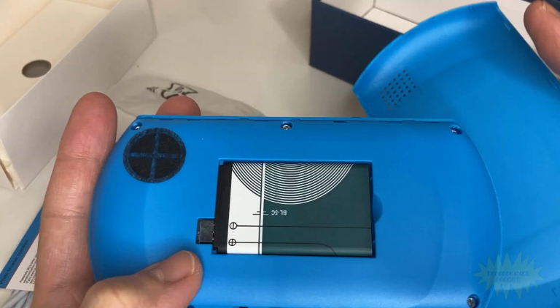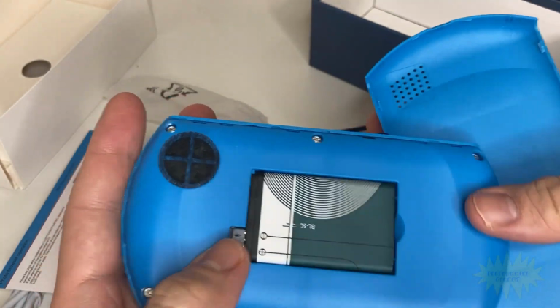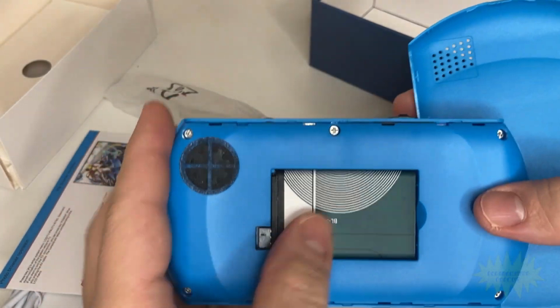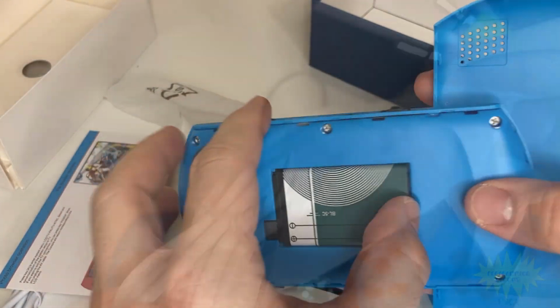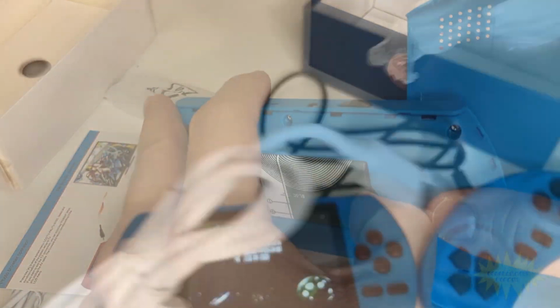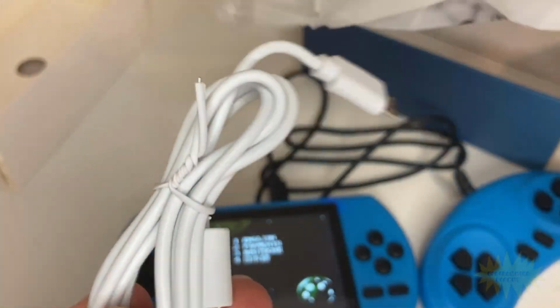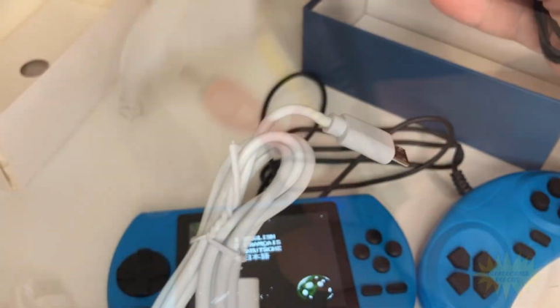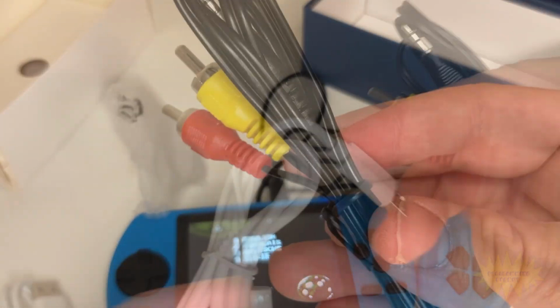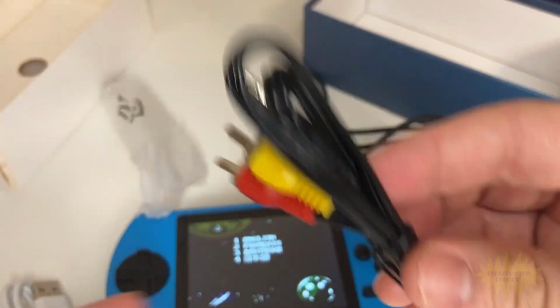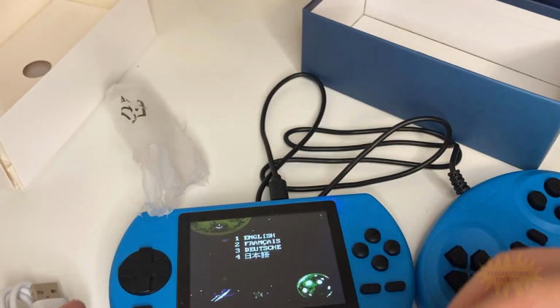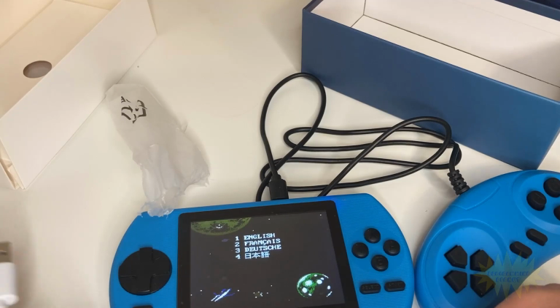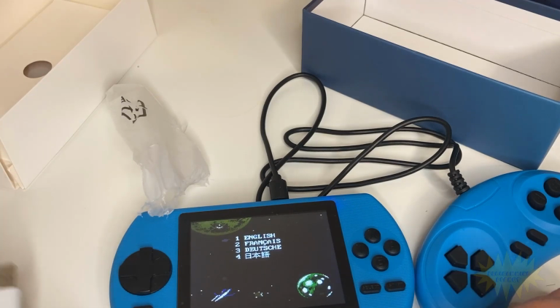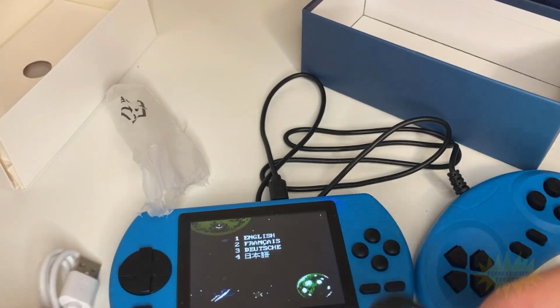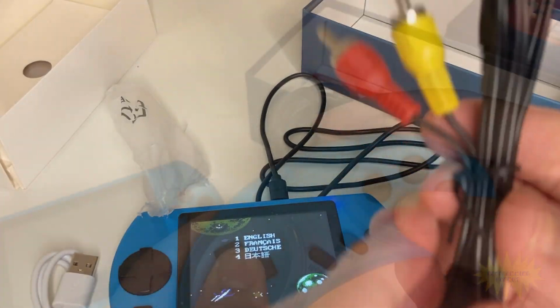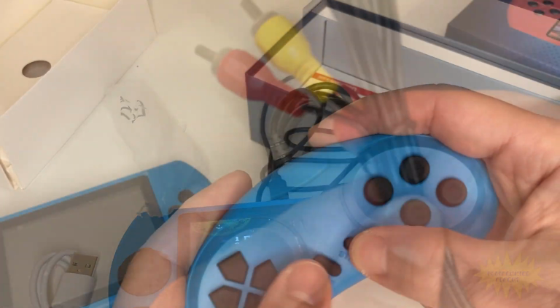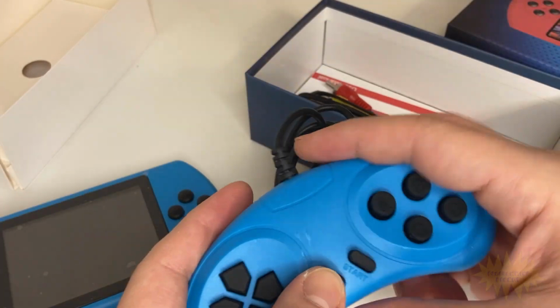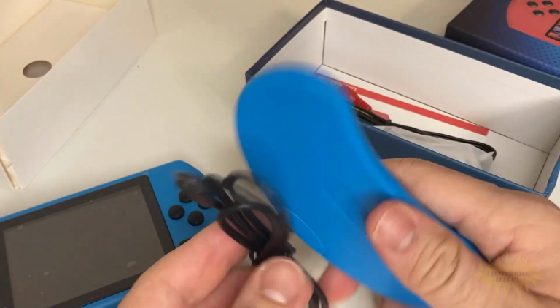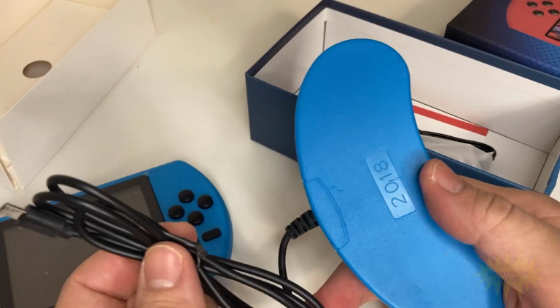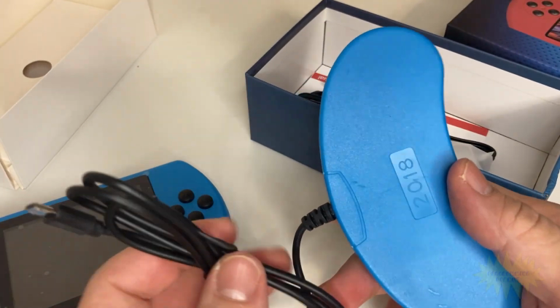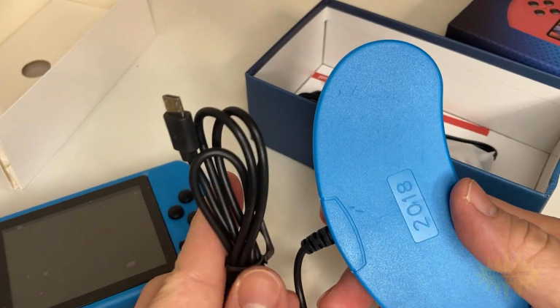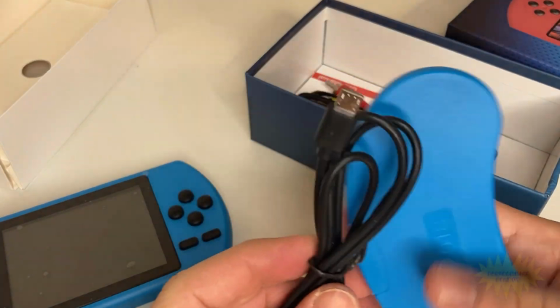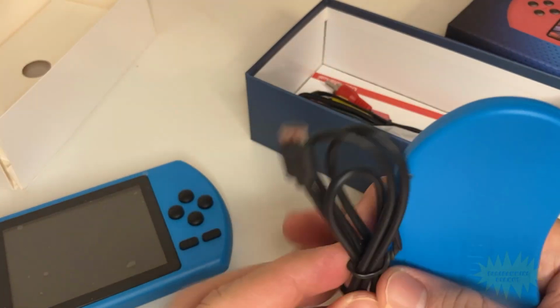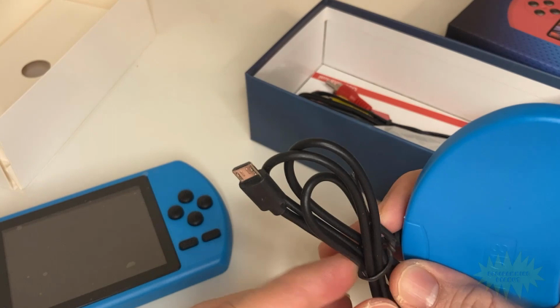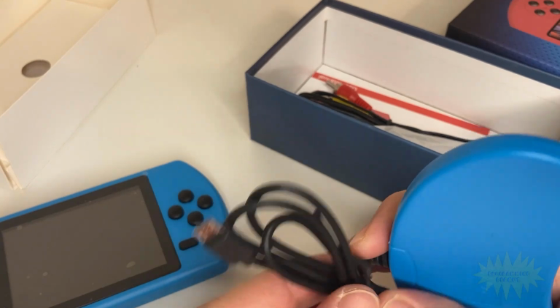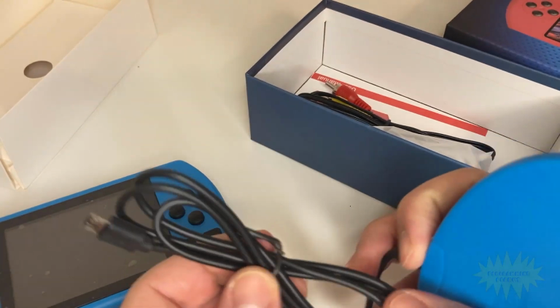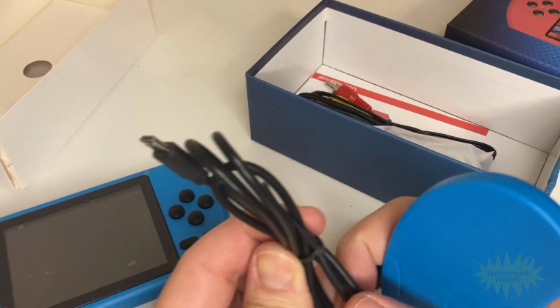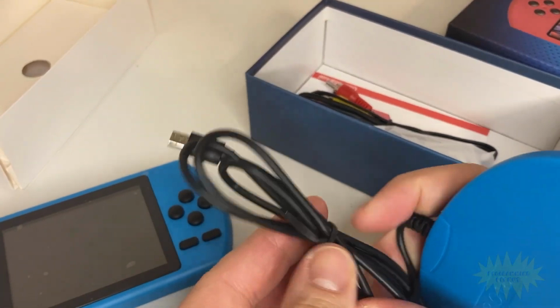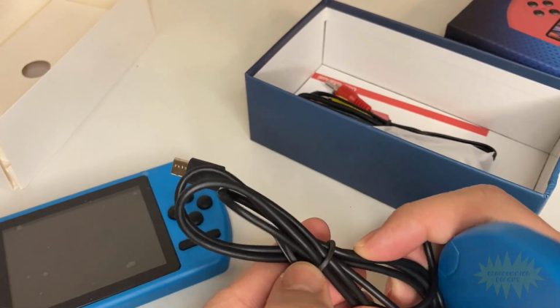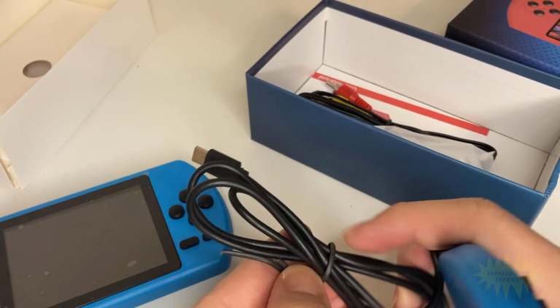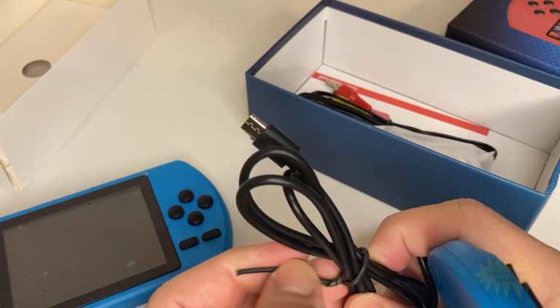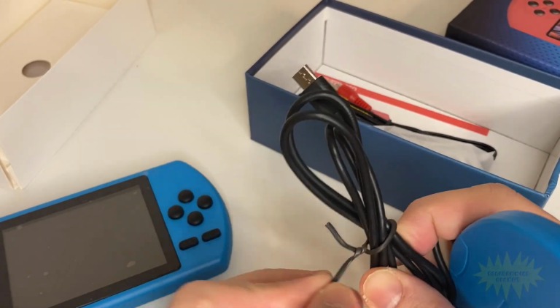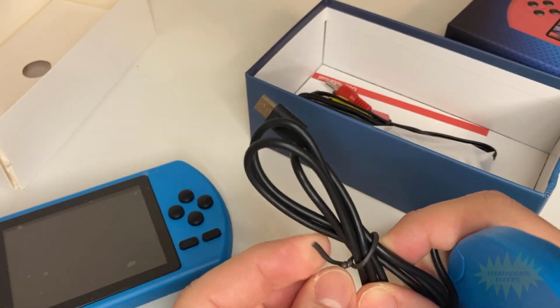It comes with a battery, USB charger, an AV cable so you can display it onto a TV, and even a second player controller. Honestly, I don't know how they can make a profit off this thing. It's got a little bit of everything, and it's only $10.